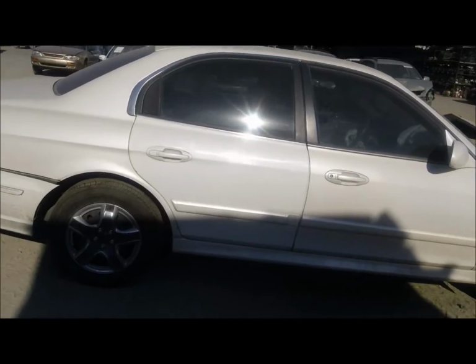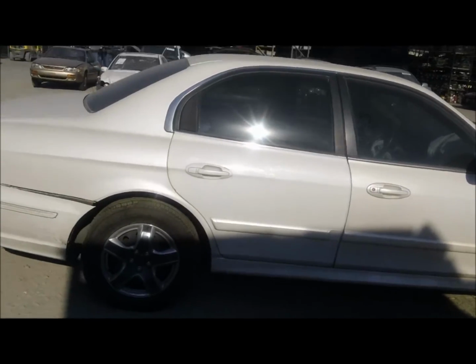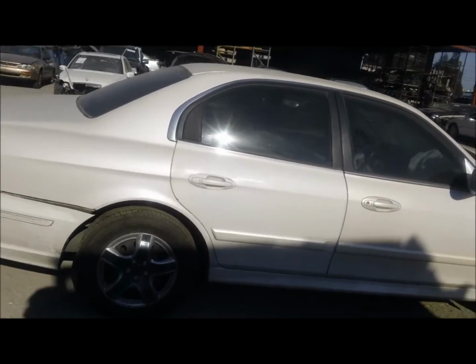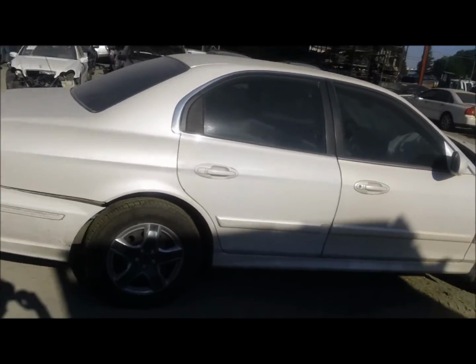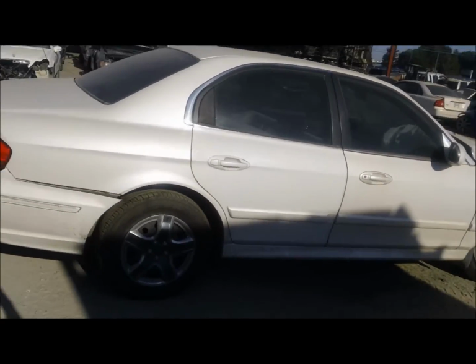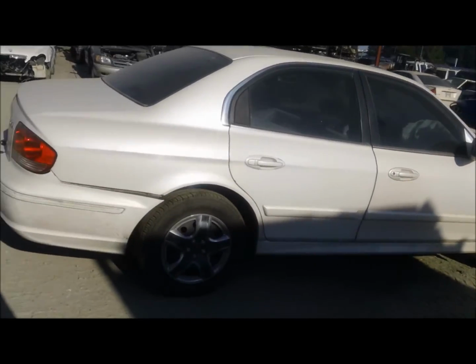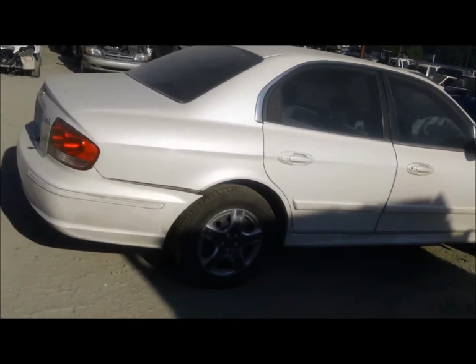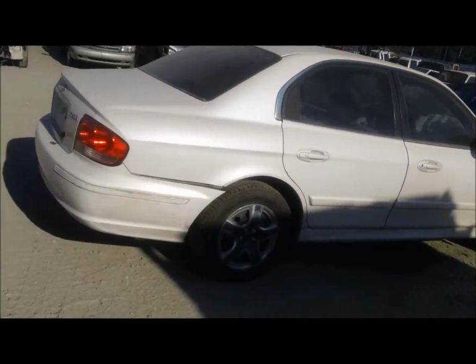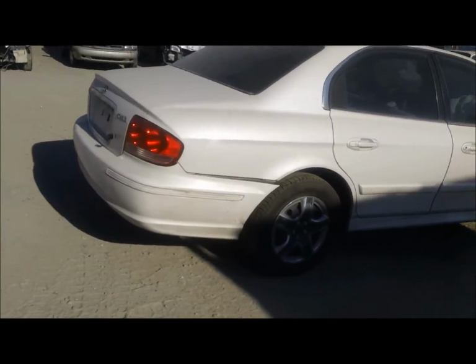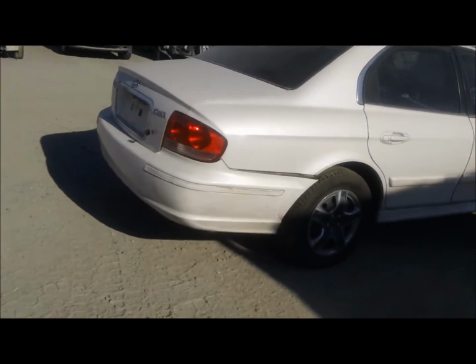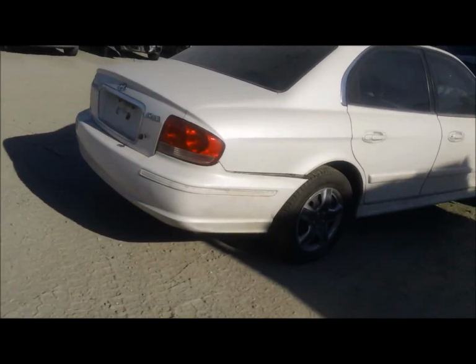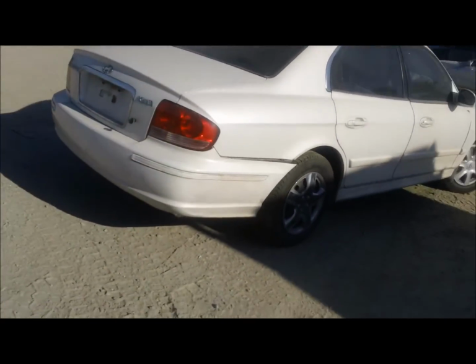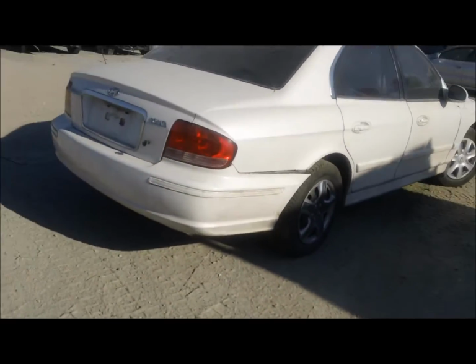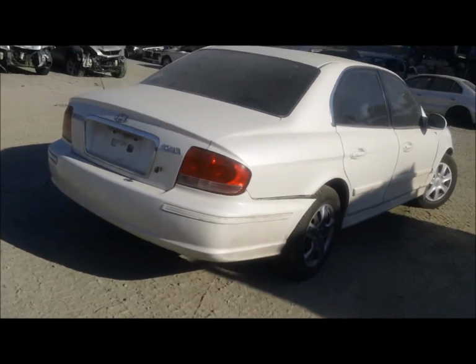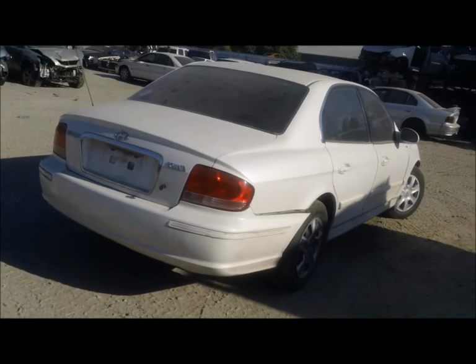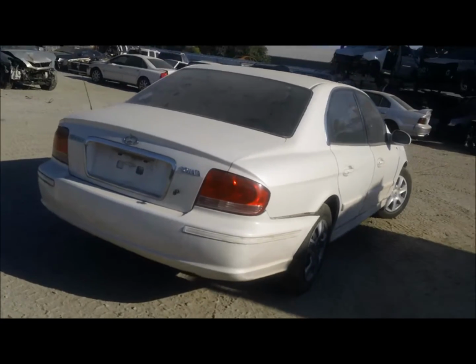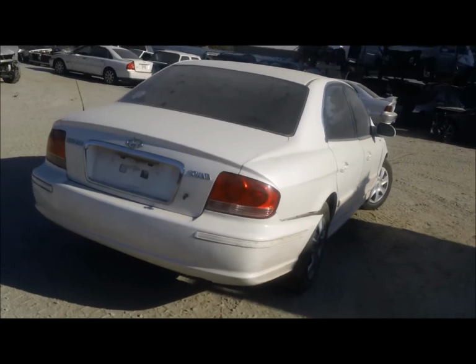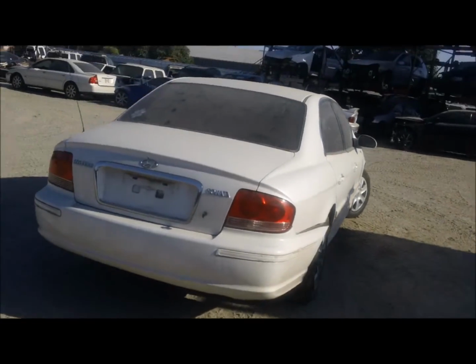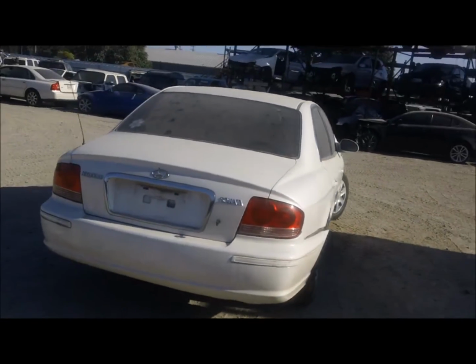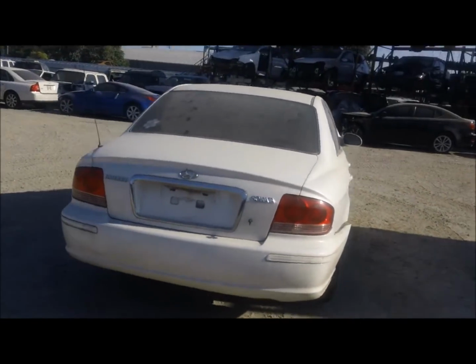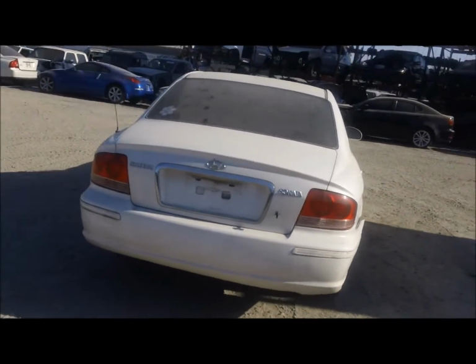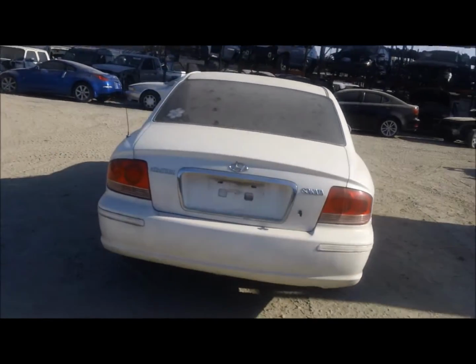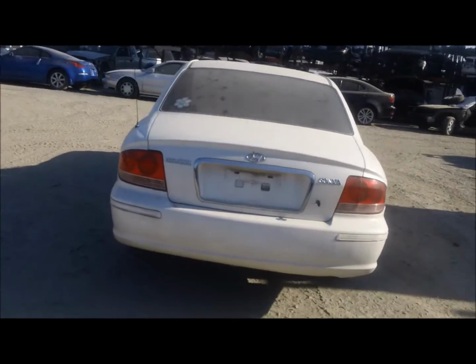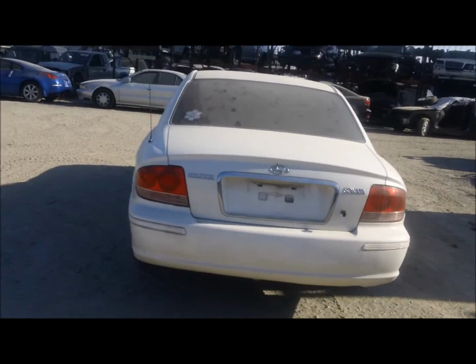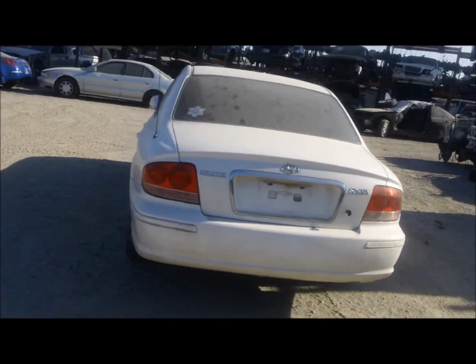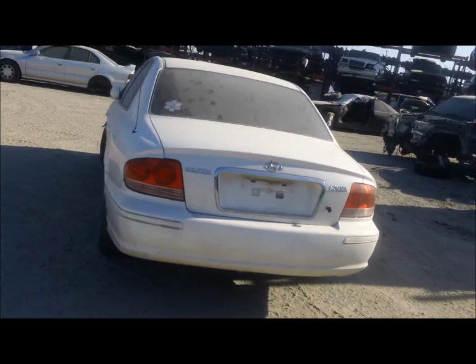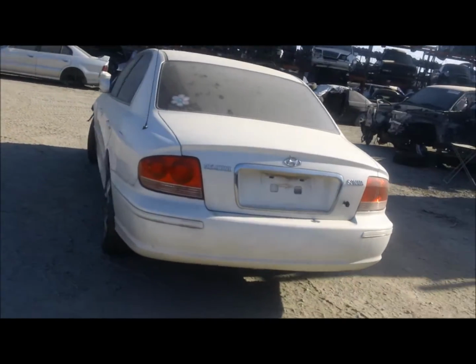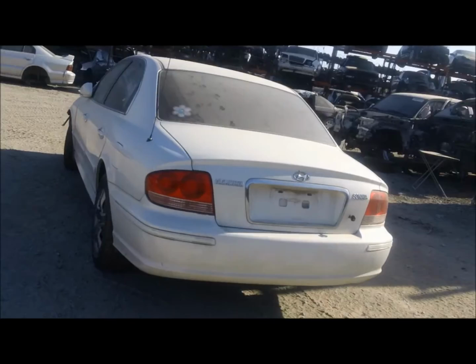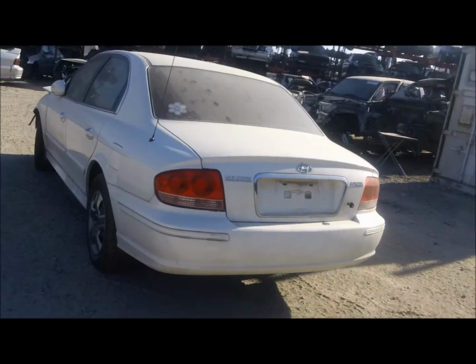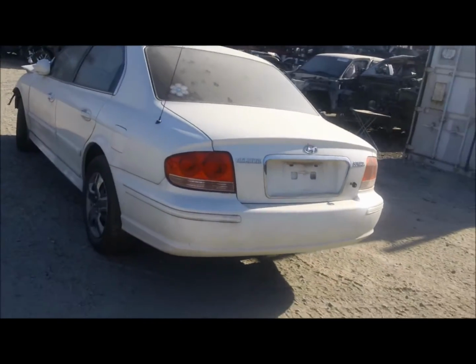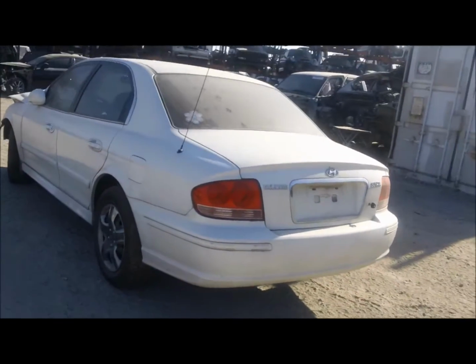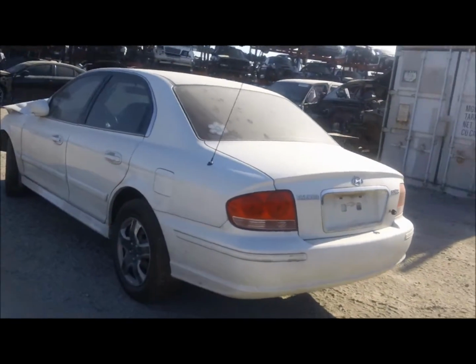Both doors are good on this side. Quarter panel looks good. Rear bumper looks to be damaged — it's probably got some broken tabs on it. Trunk lid looks decent.